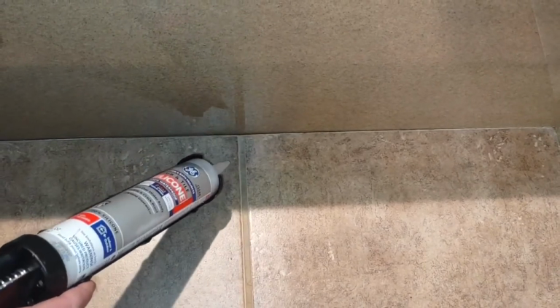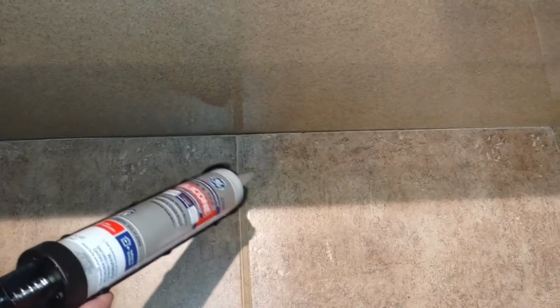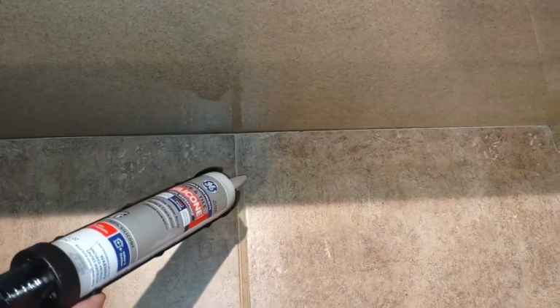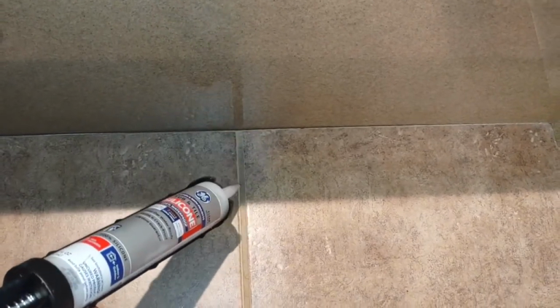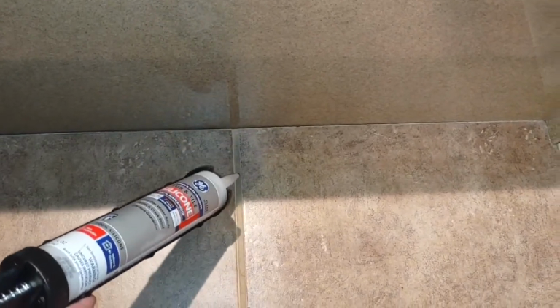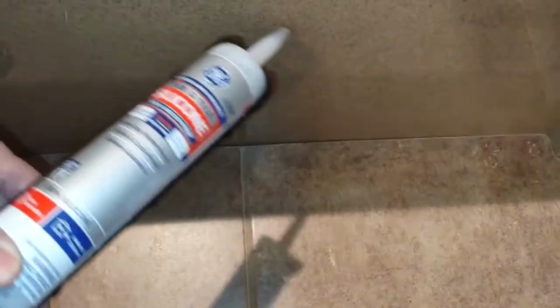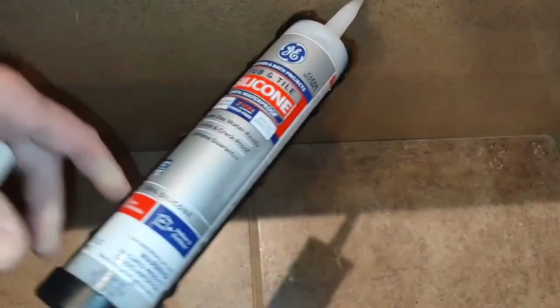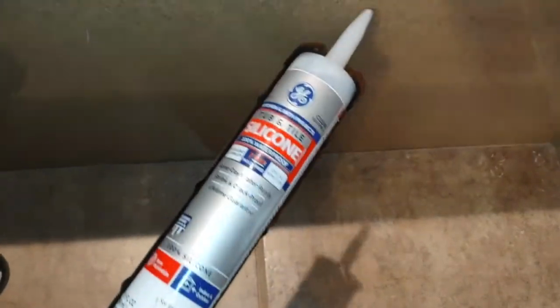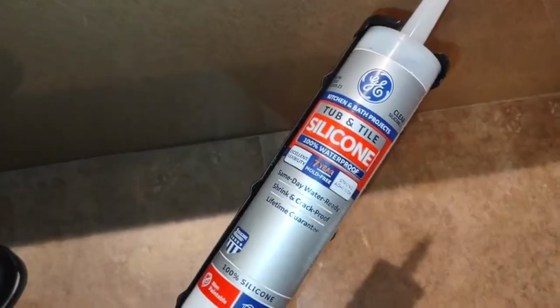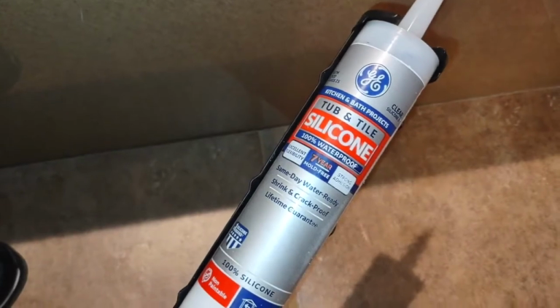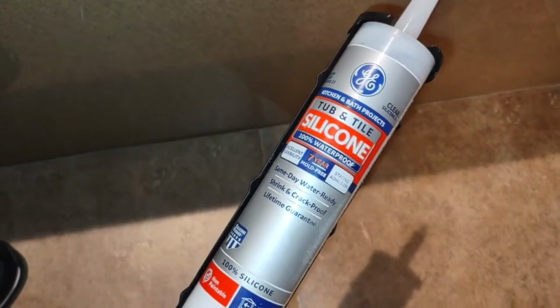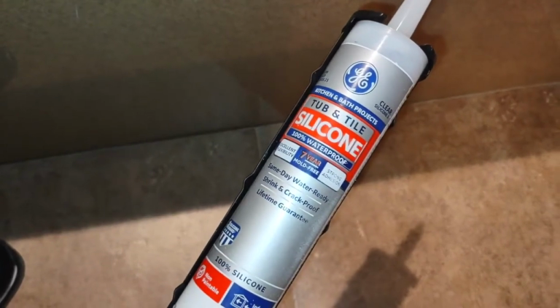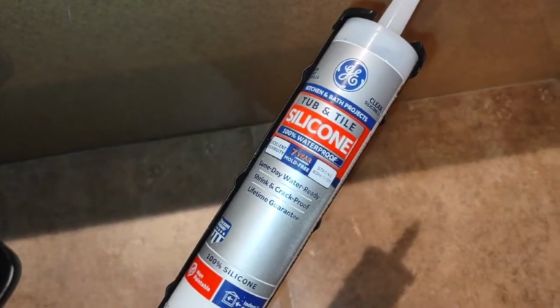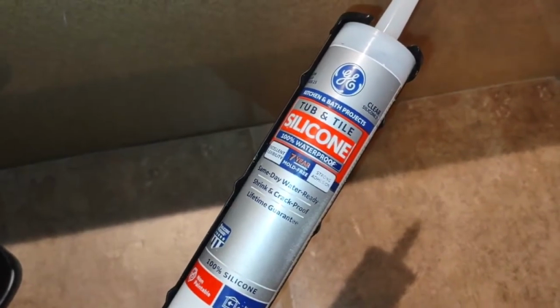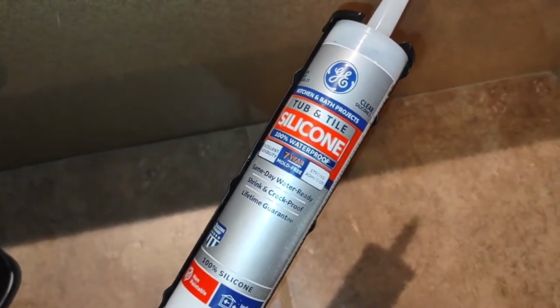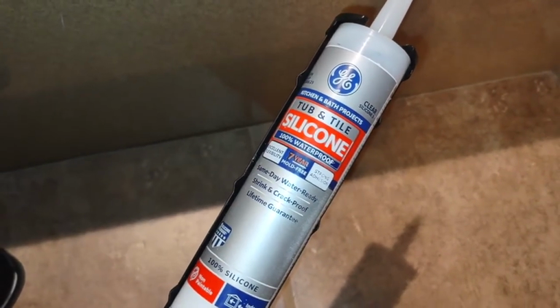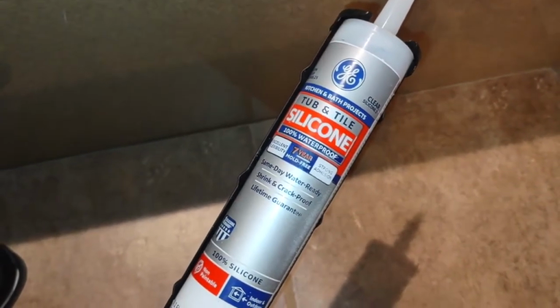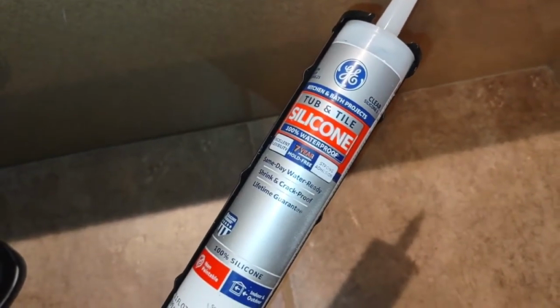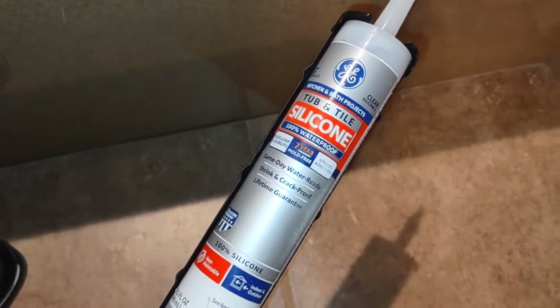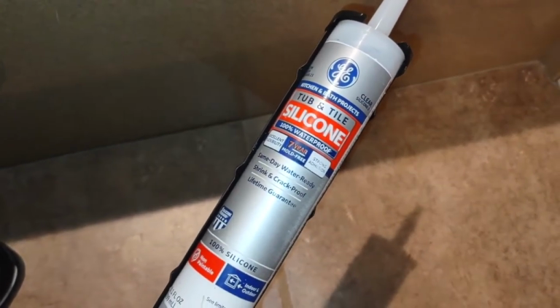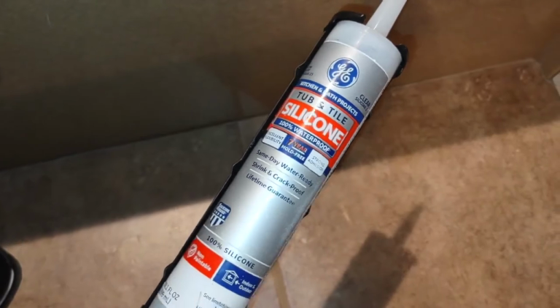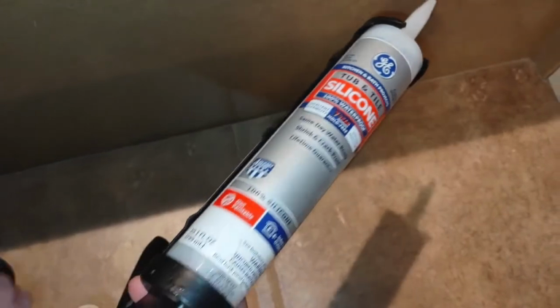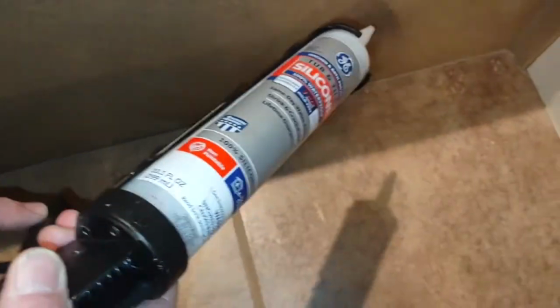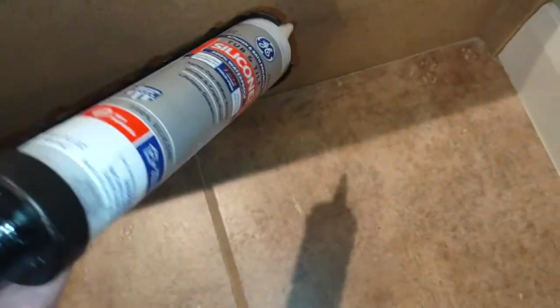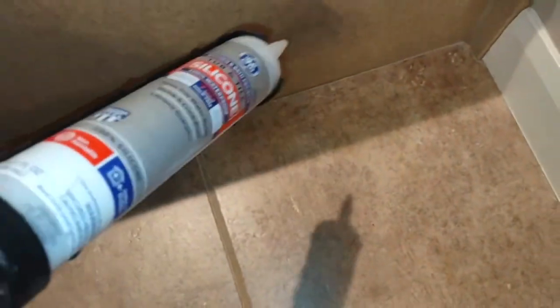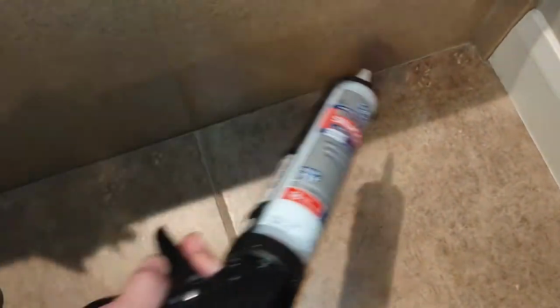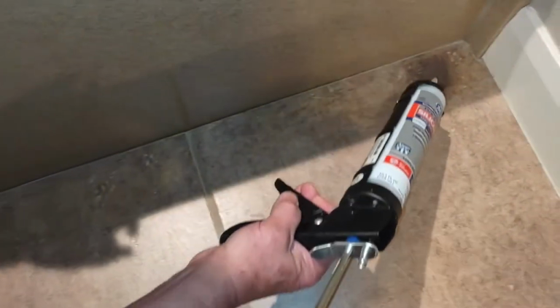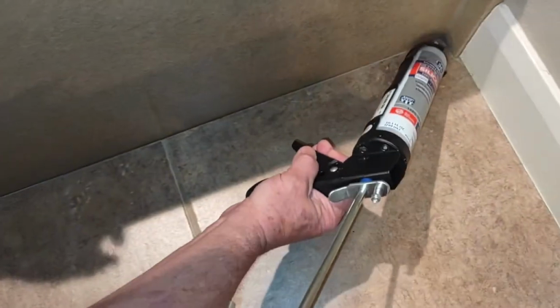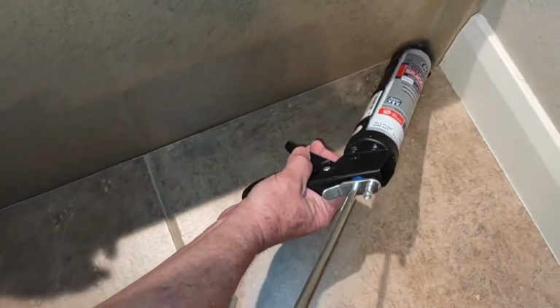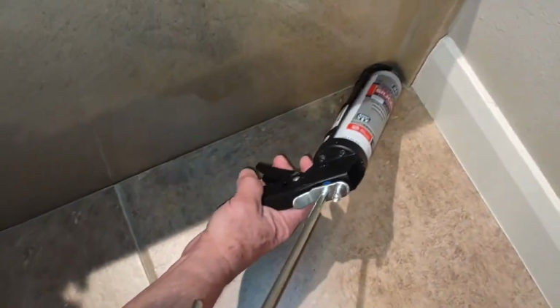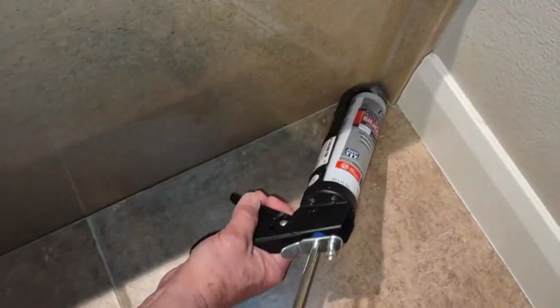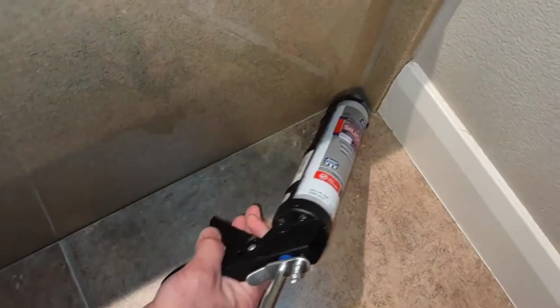It can actually loosen the tile. We're going to use this GE kitchen bath project tub and tile silicone — it's 100% waterproof and it's clear, so you shouldn't really be able to see it.